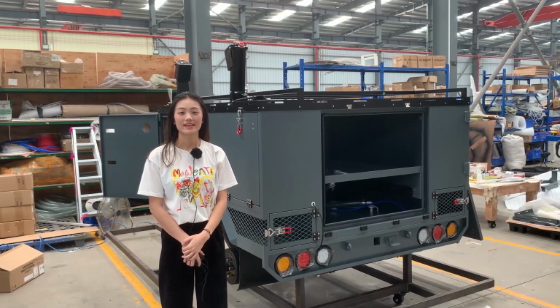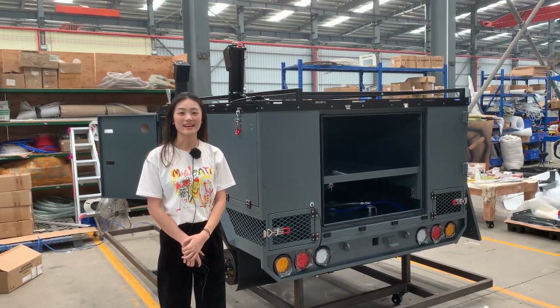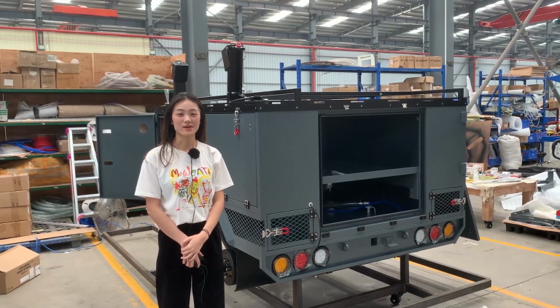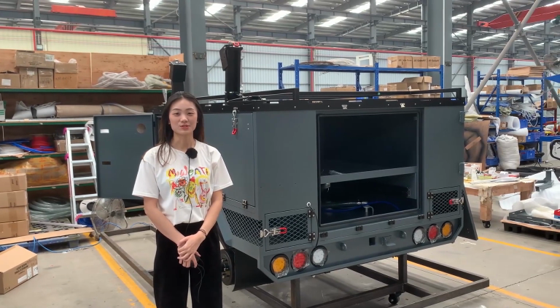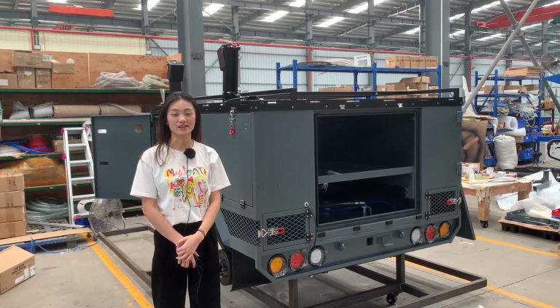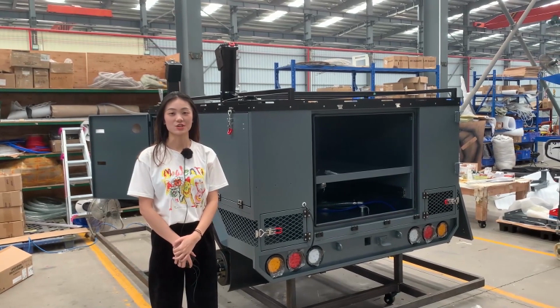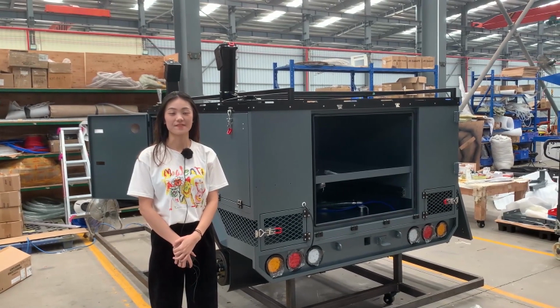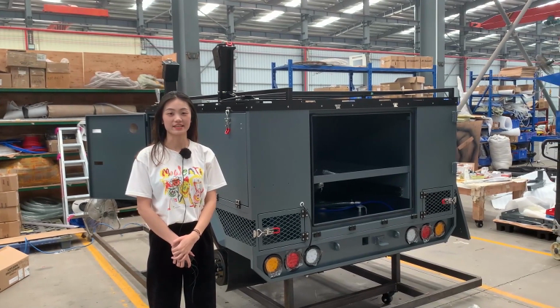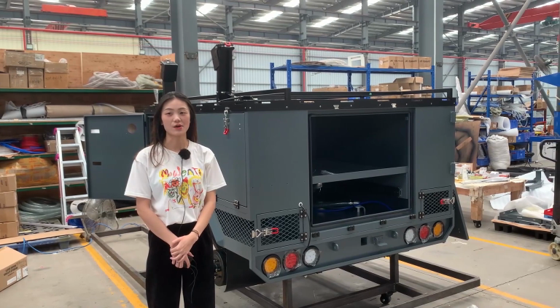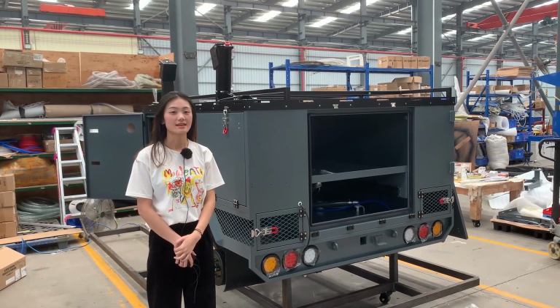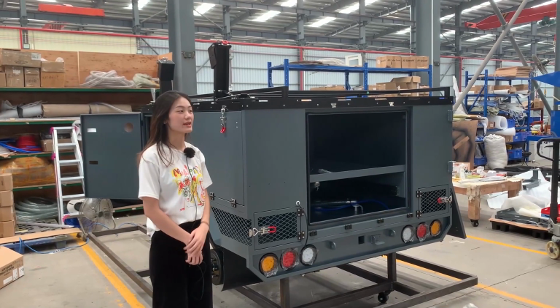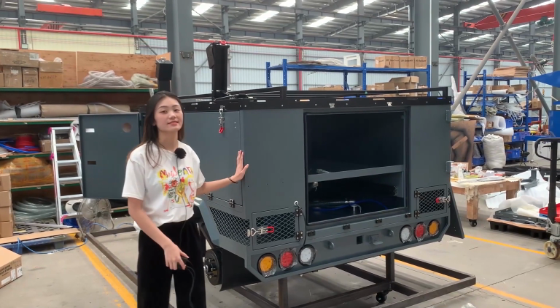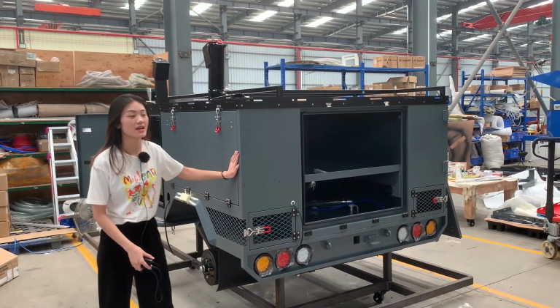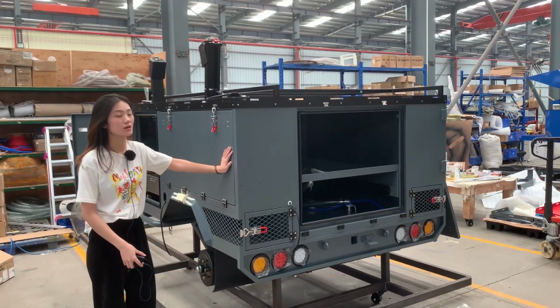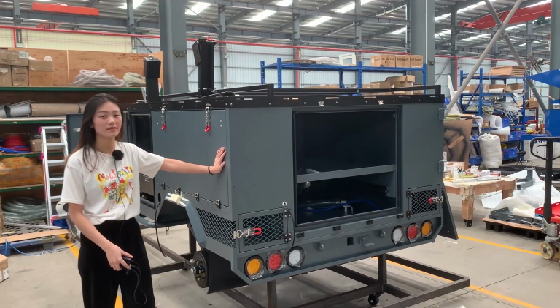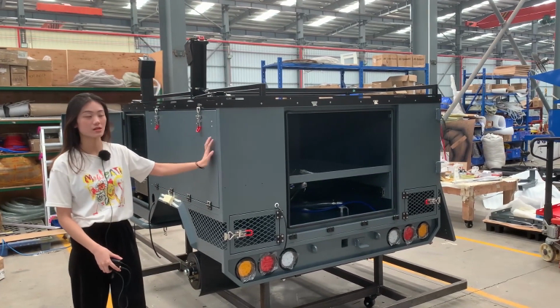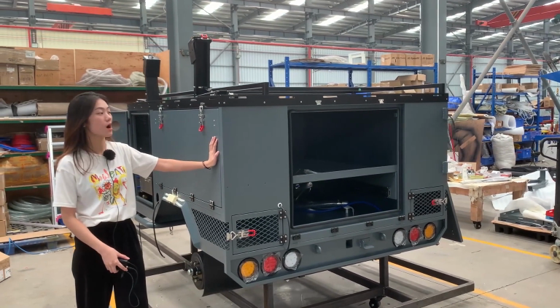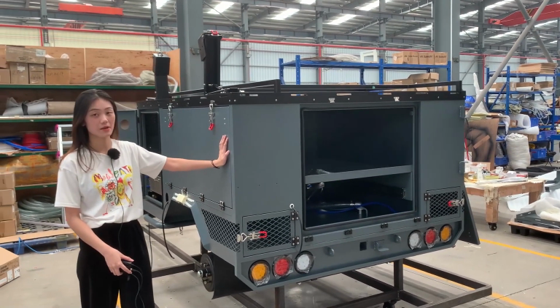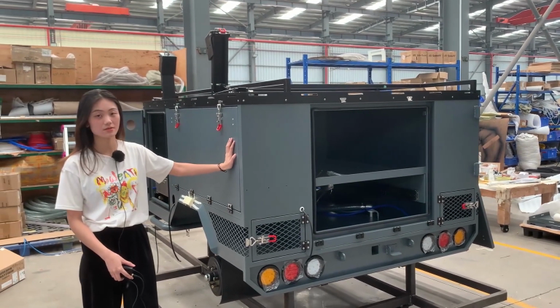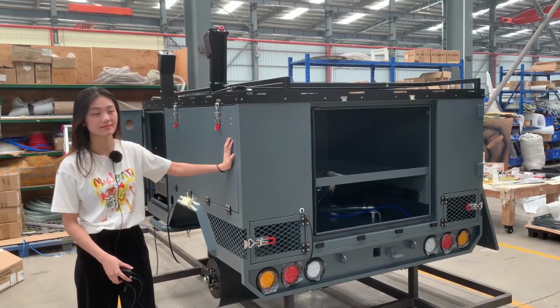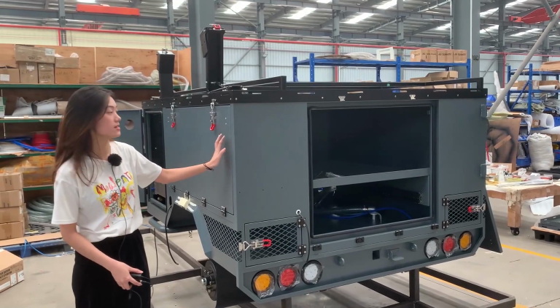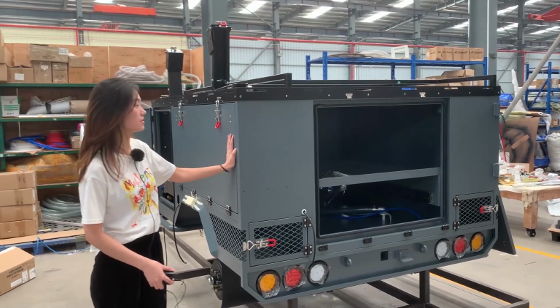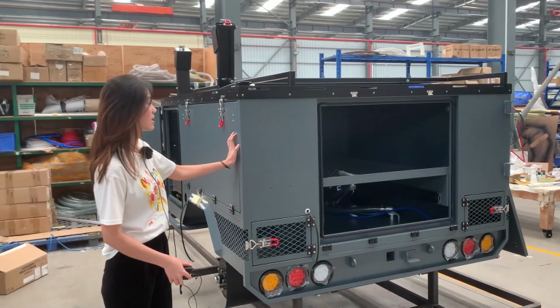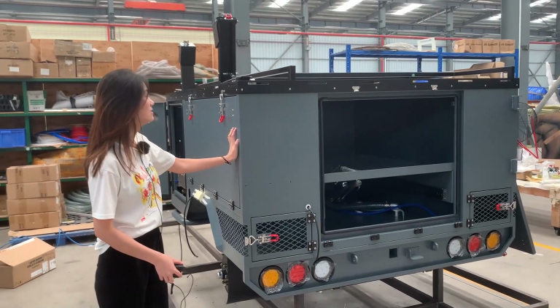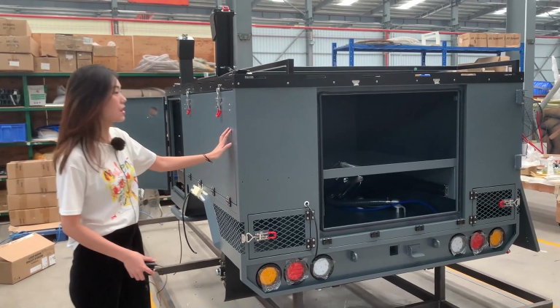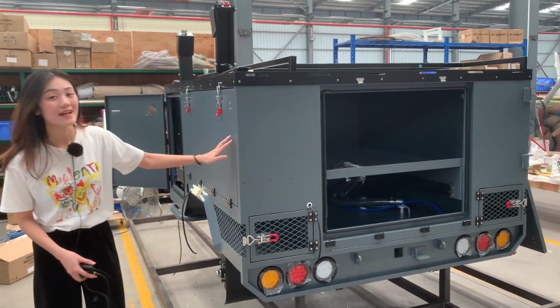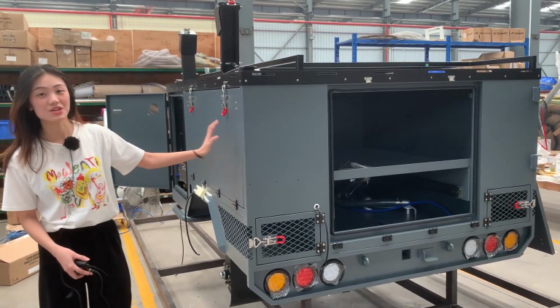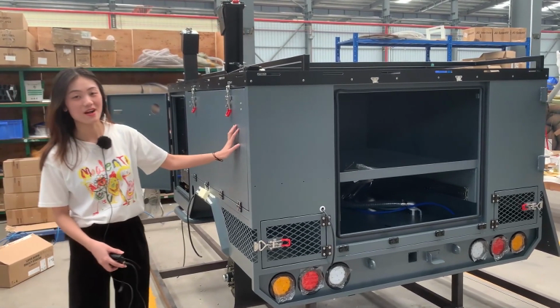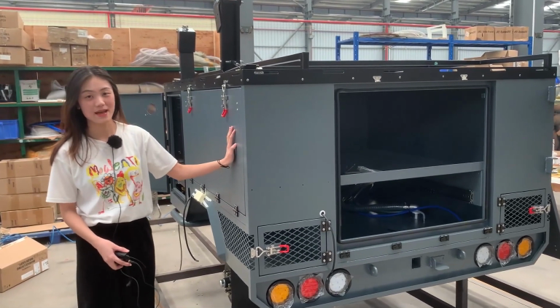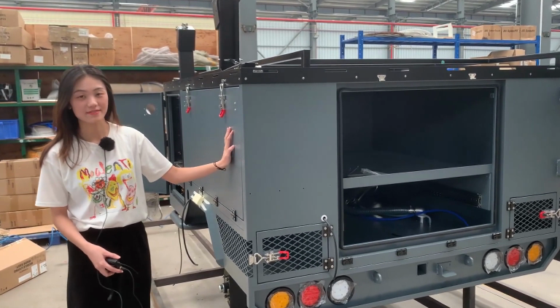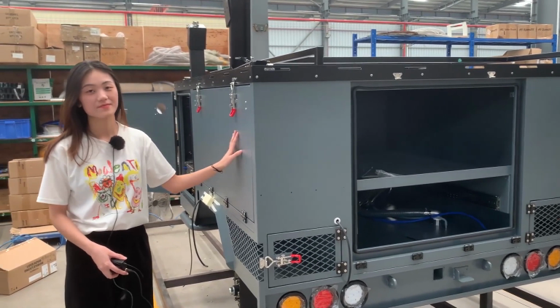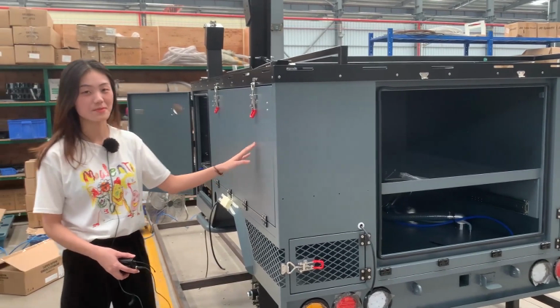Hi guys, welcome to our trailer factory. As you can see, this is one of our hot-selling models in gray color. Let me show you around step by step — follow me.